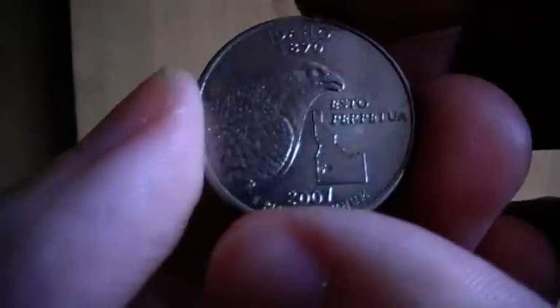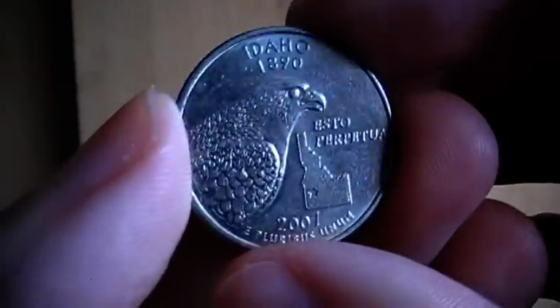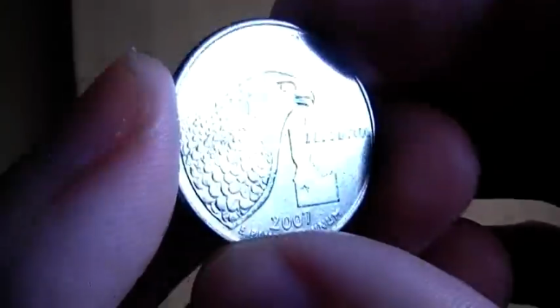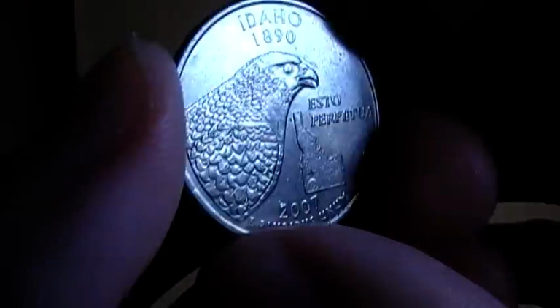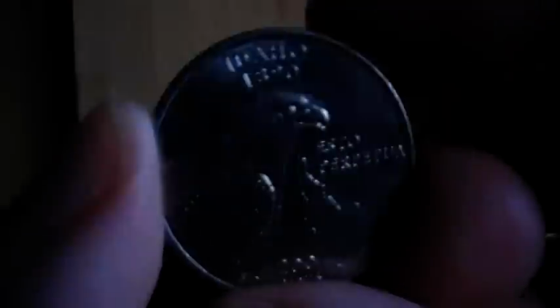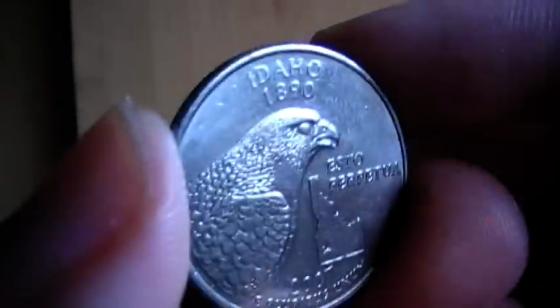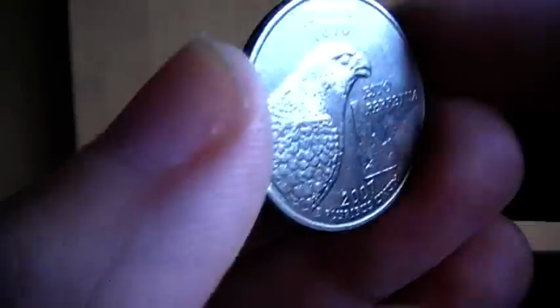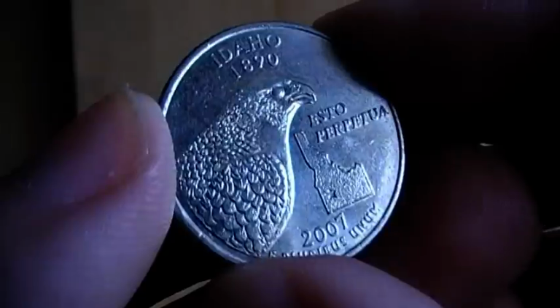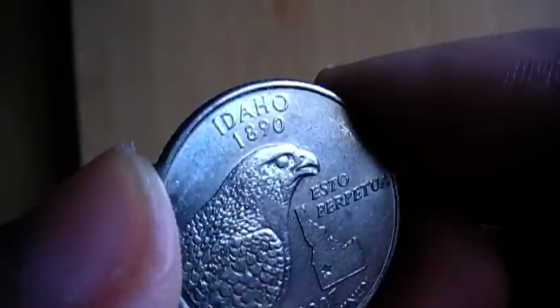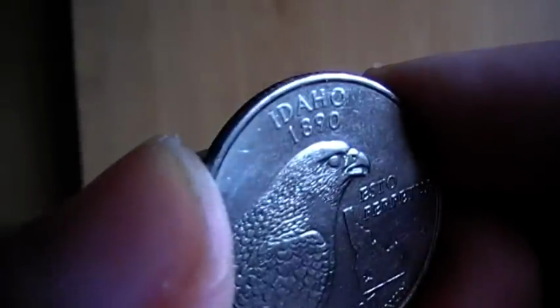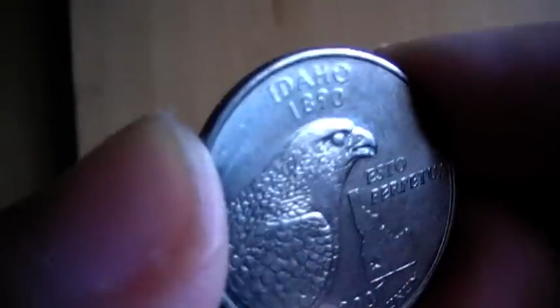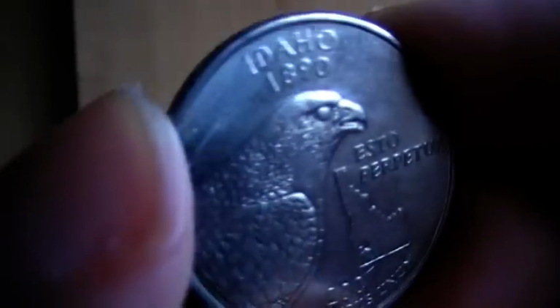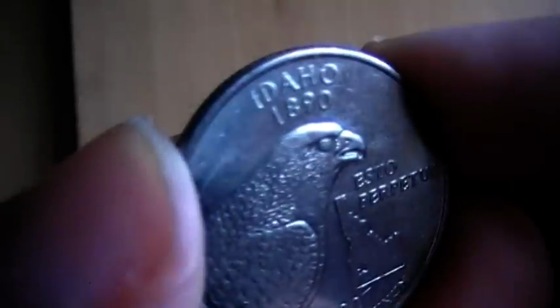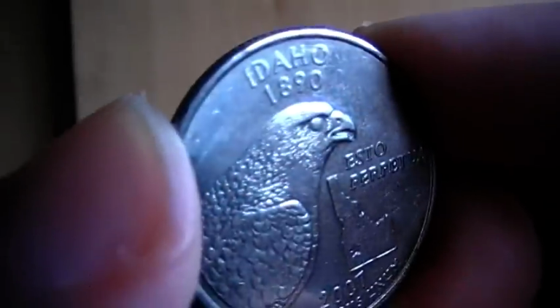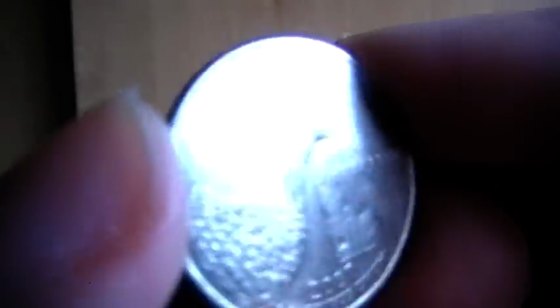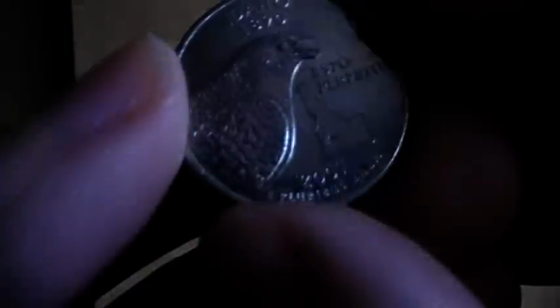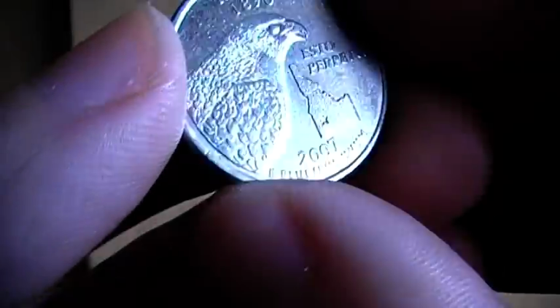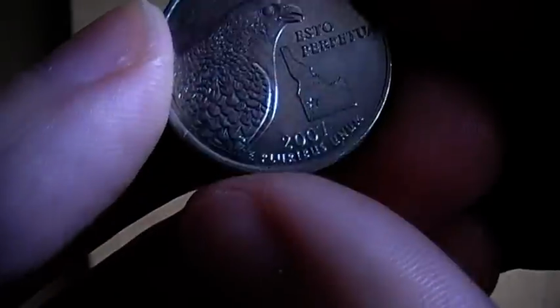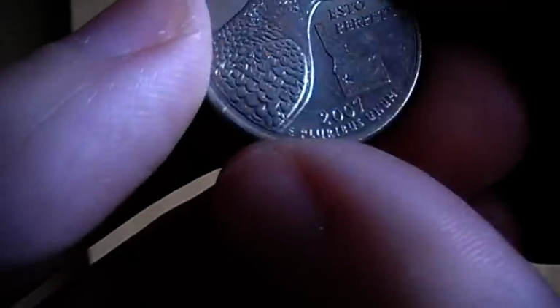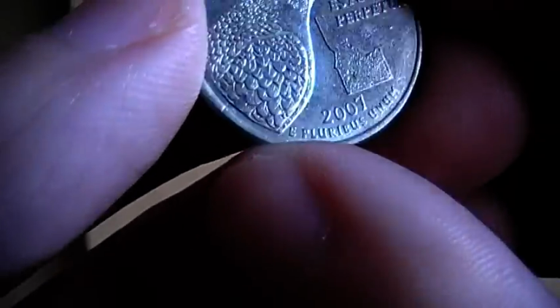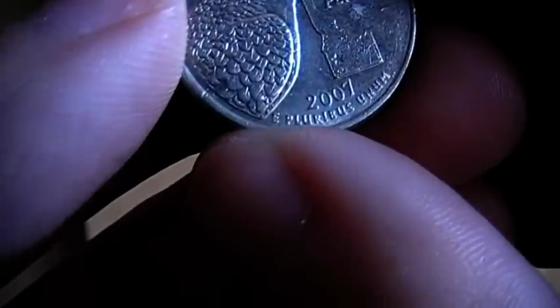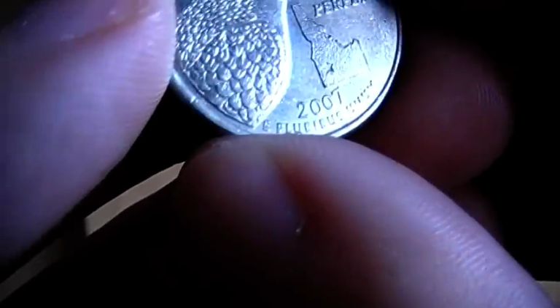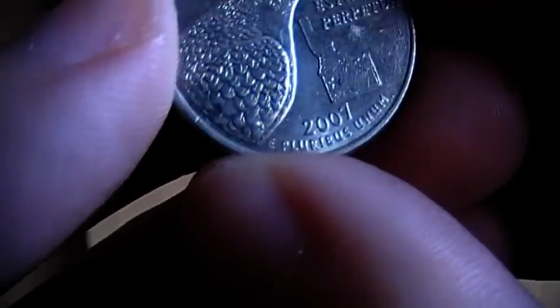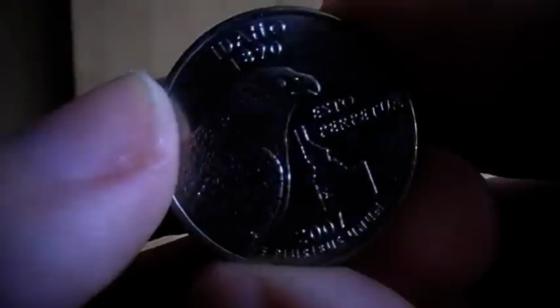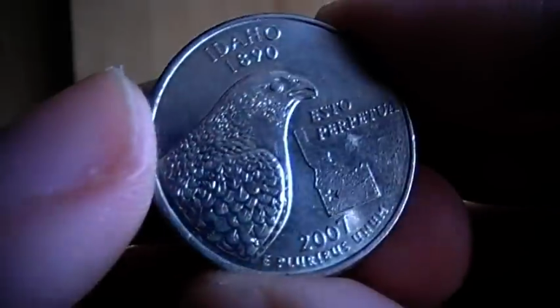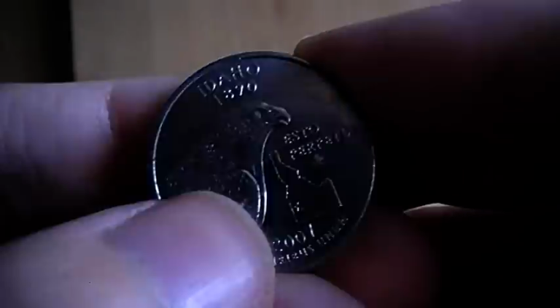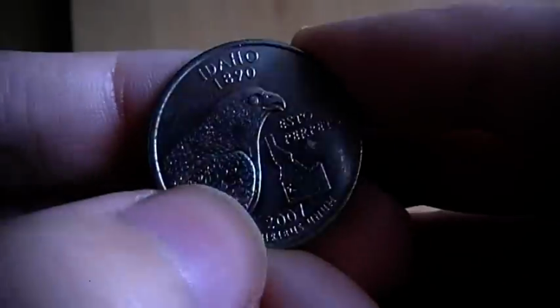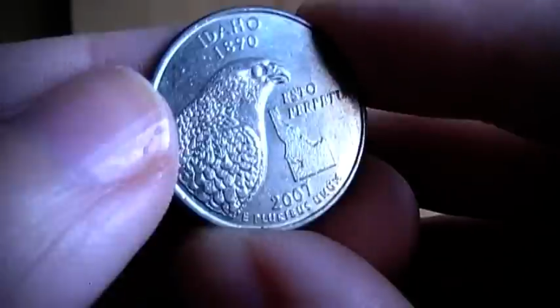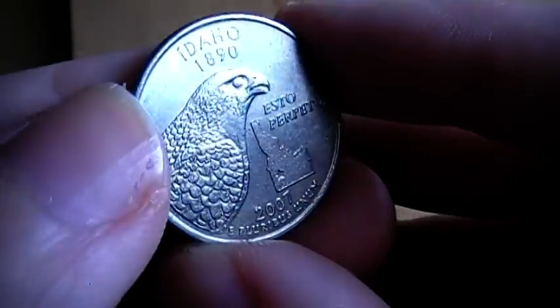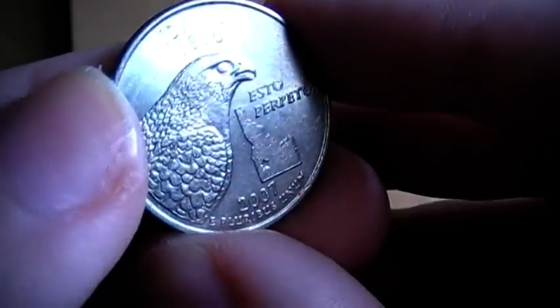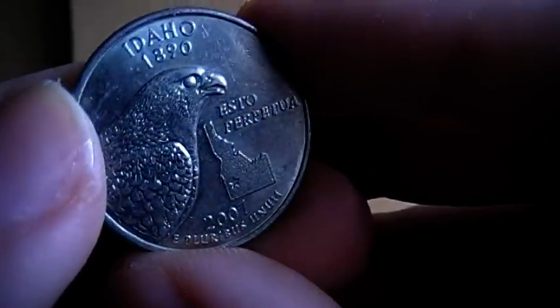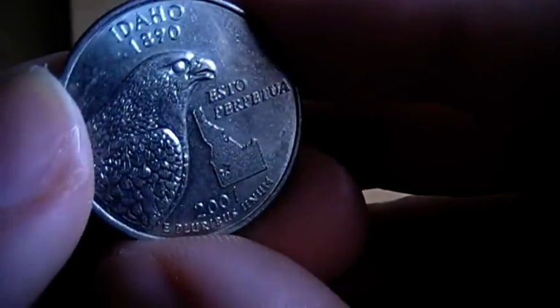You can see this is 1890, and this coin was made in 2007. You can see we've got the outline of Idaho there, and I presume that's the motto or something — it looks like Spanish to me.